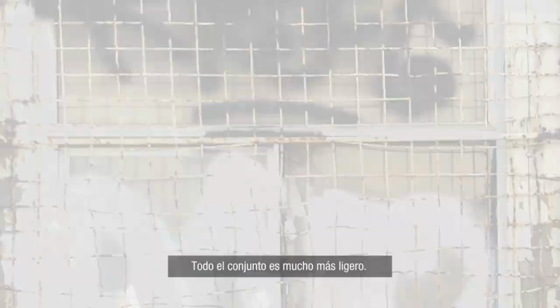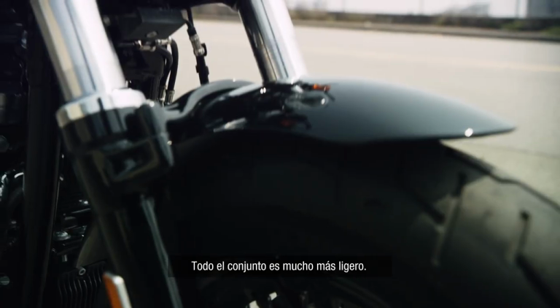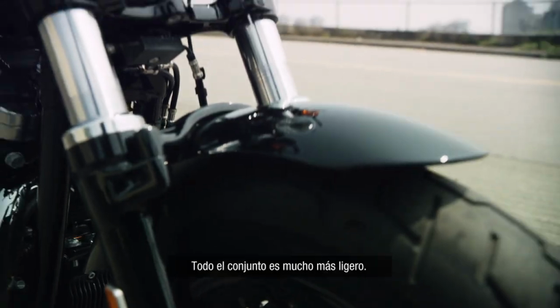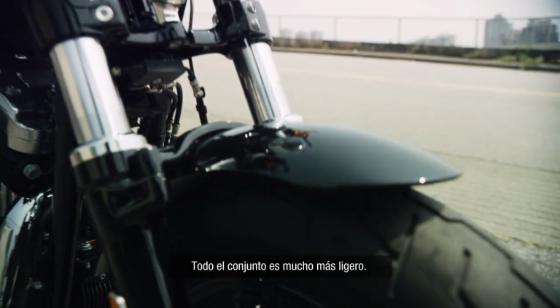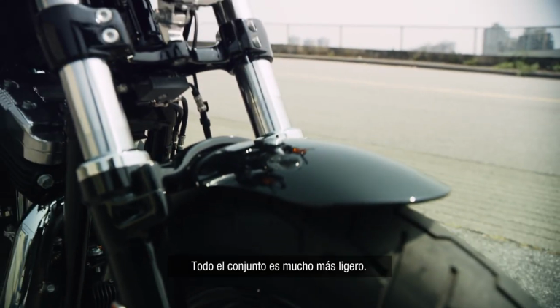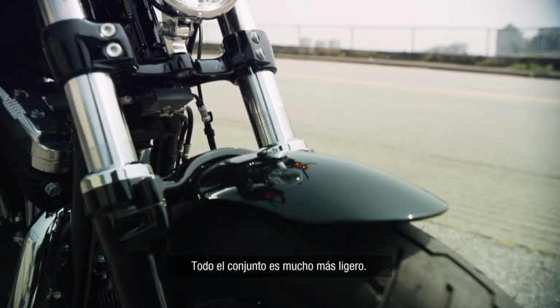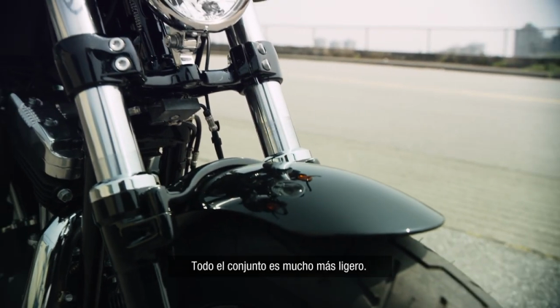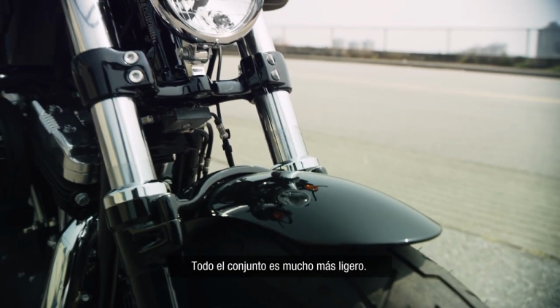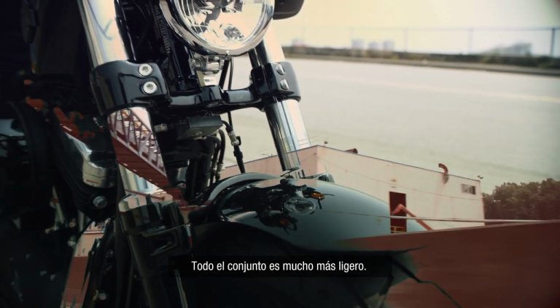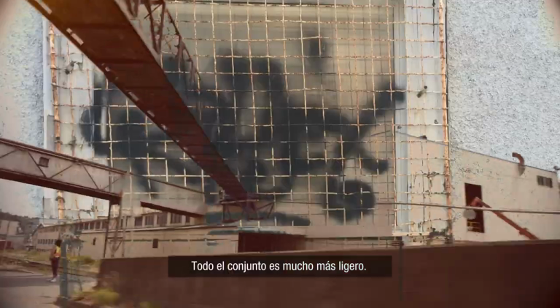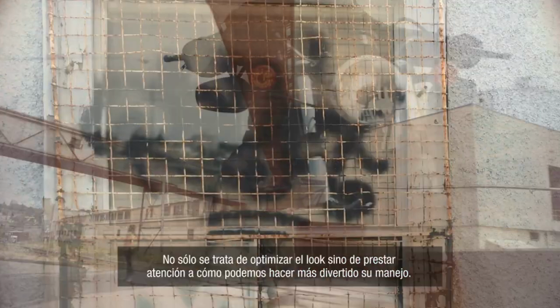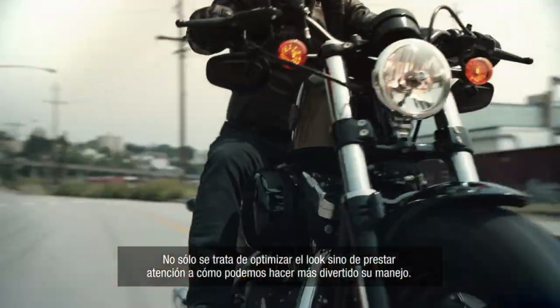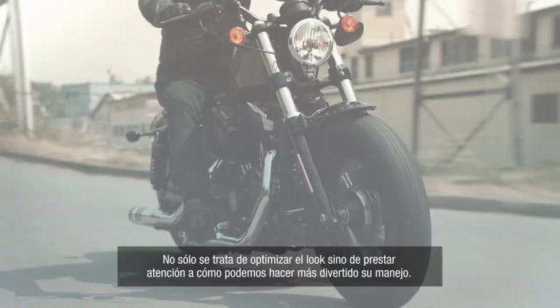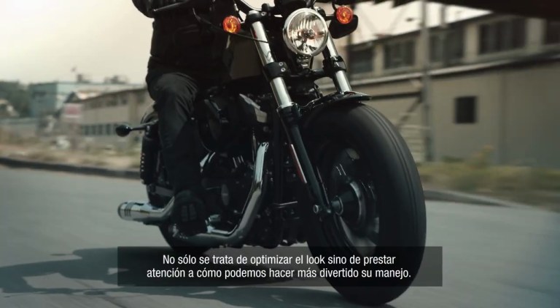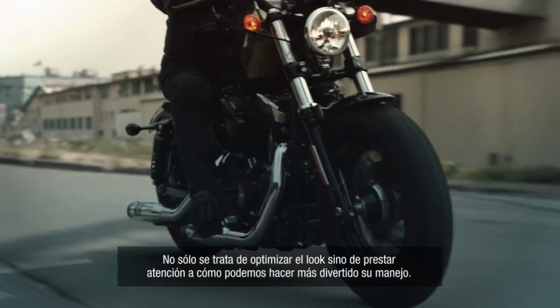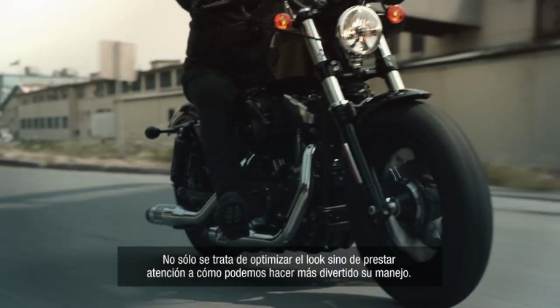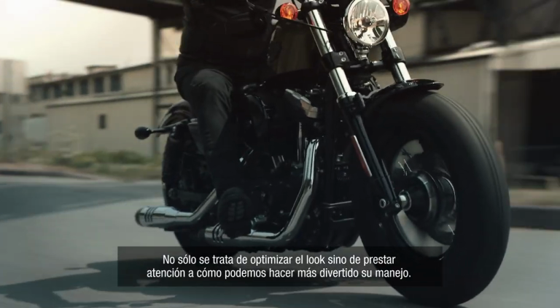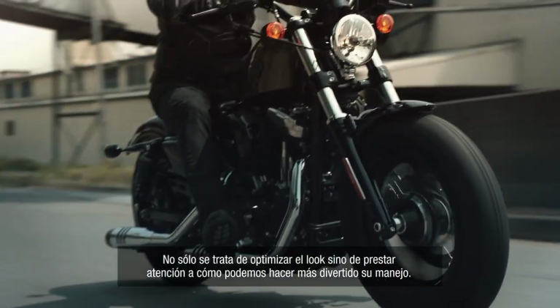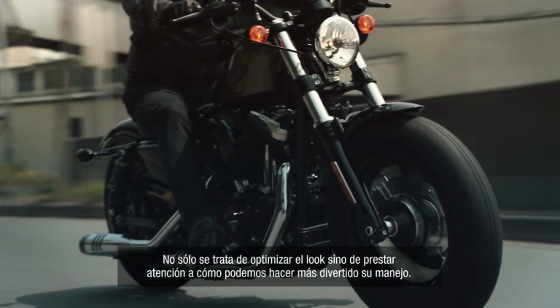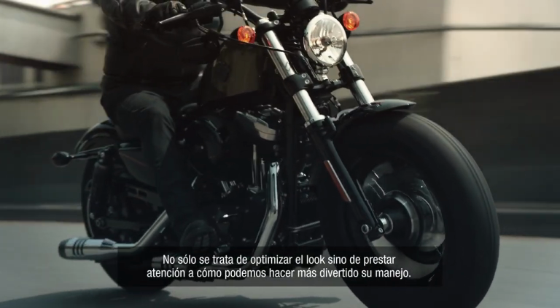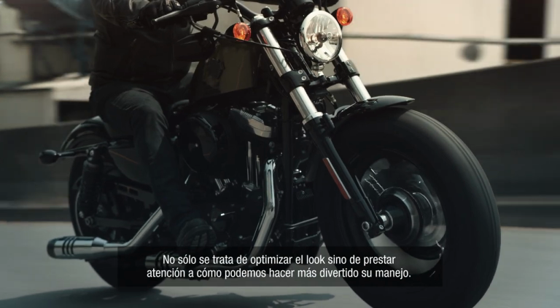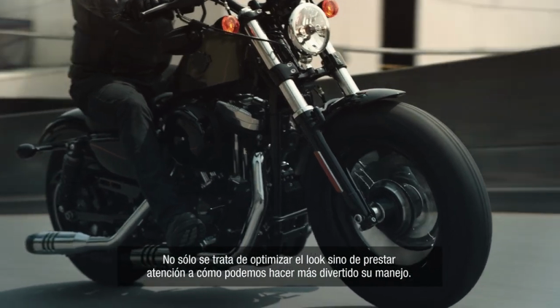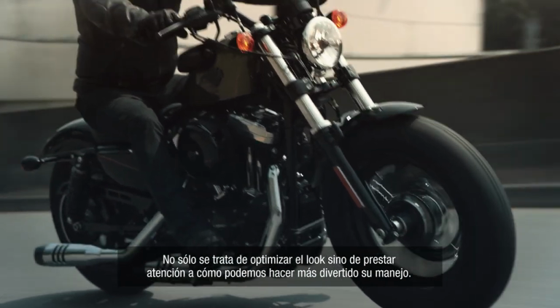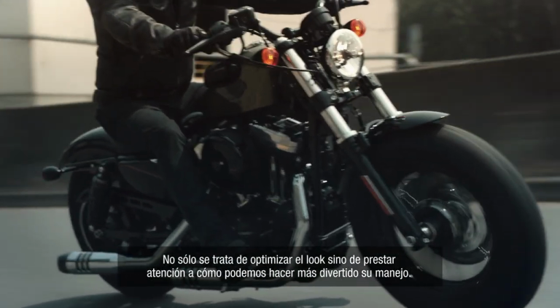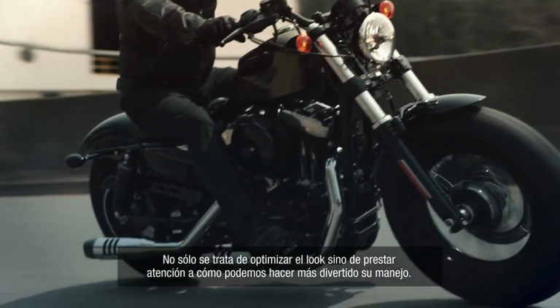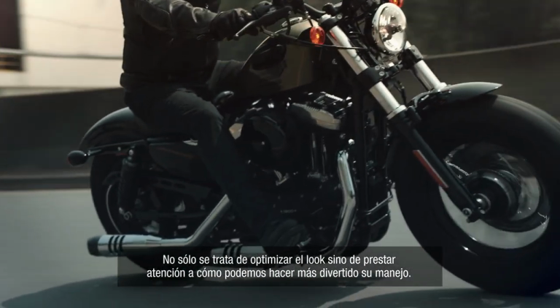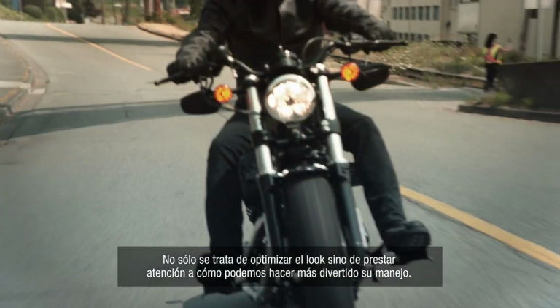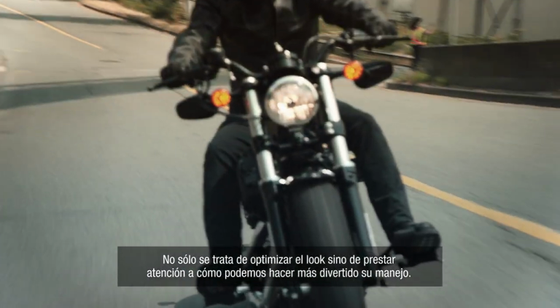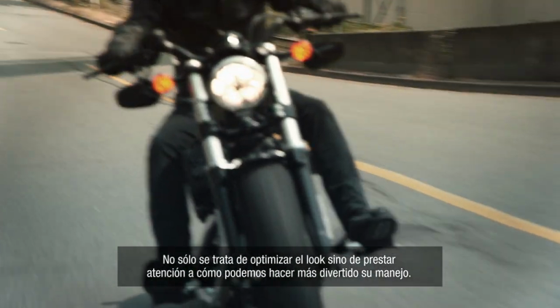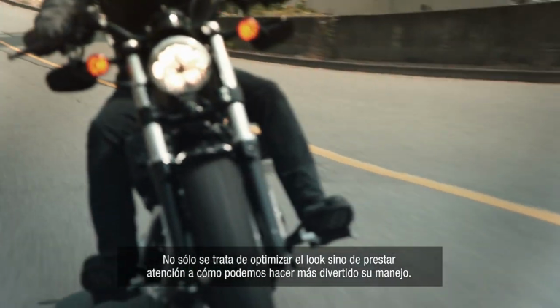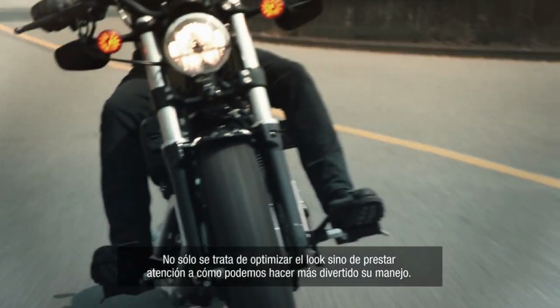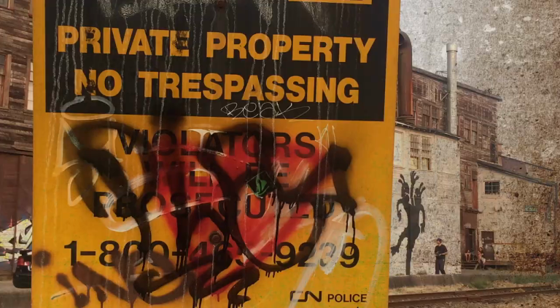The whole assembly is actually lighter than today's. It's not only optimizing the look but also paying attention to how we can make it more fun to ride.